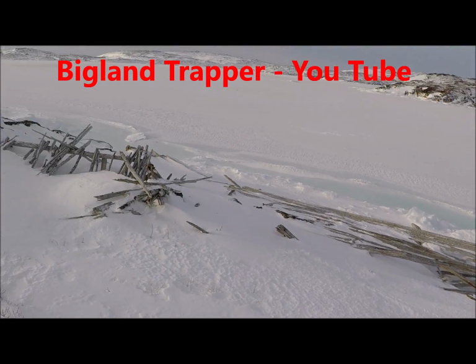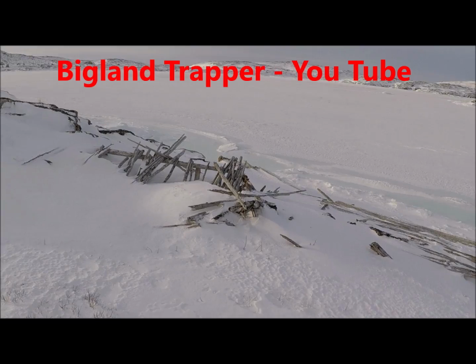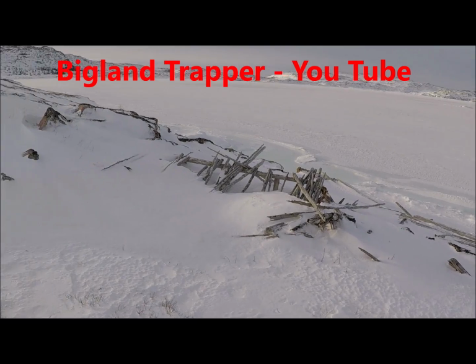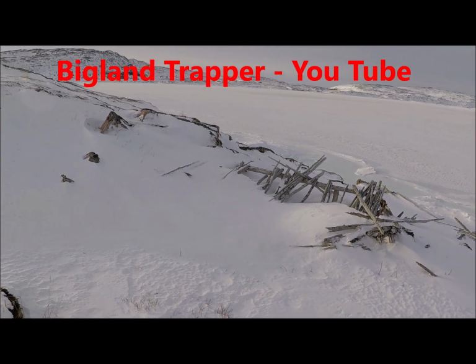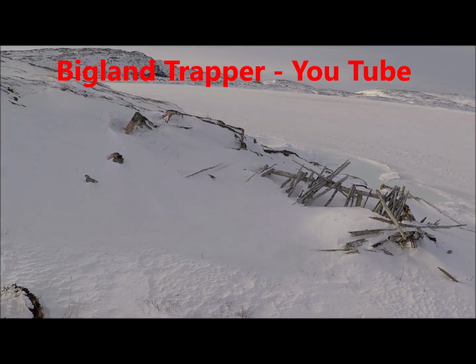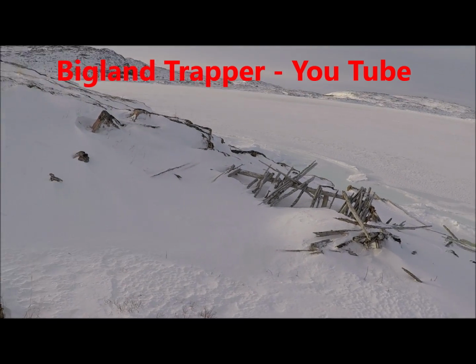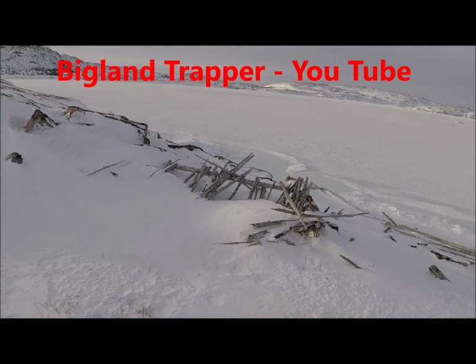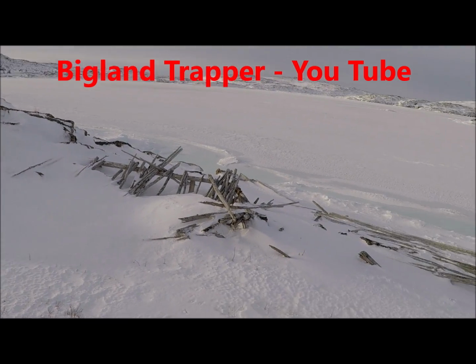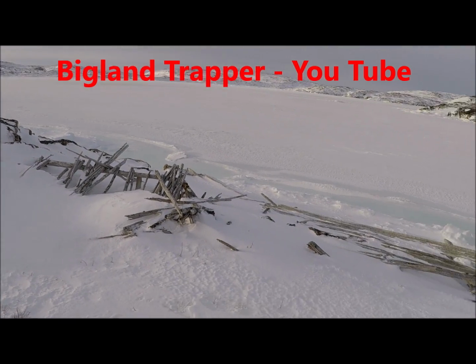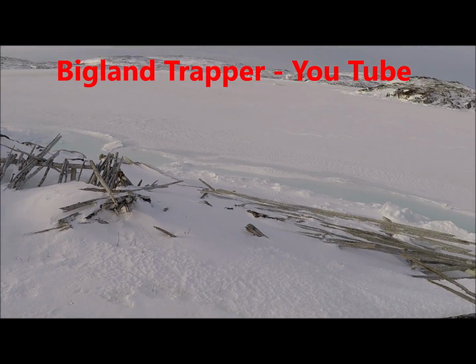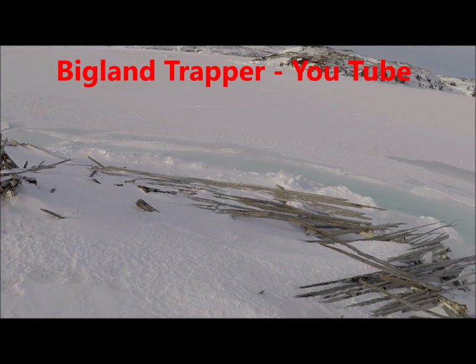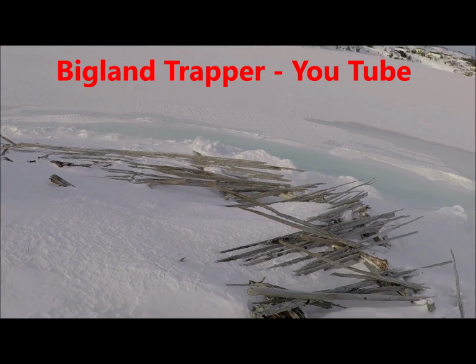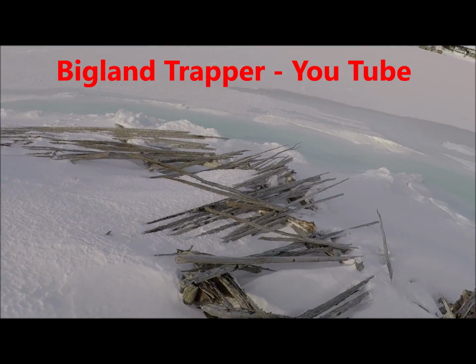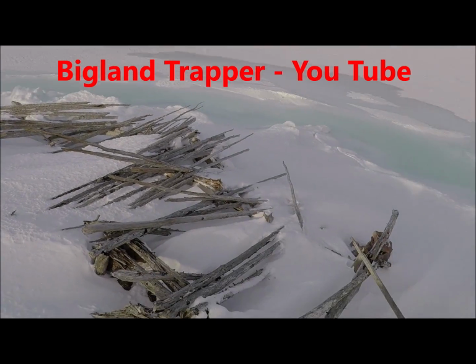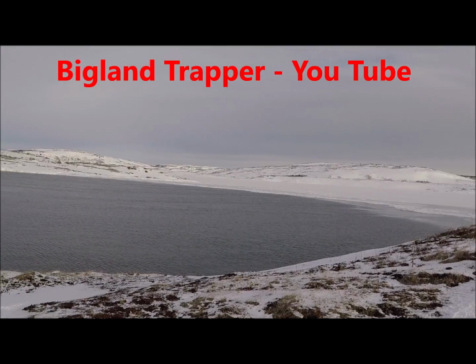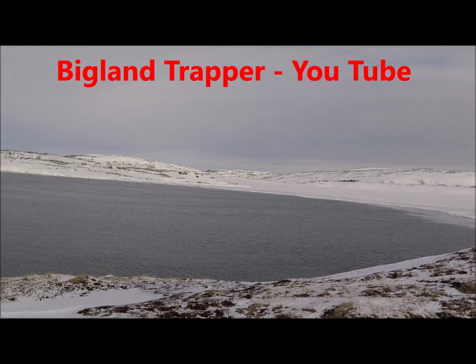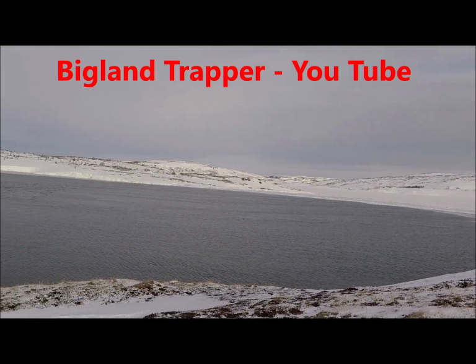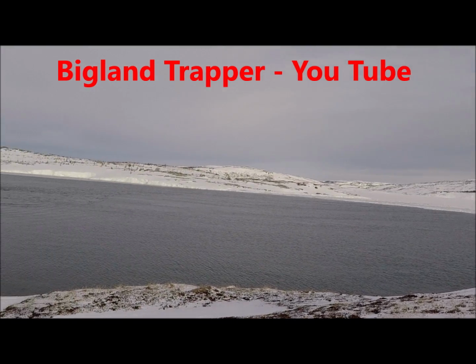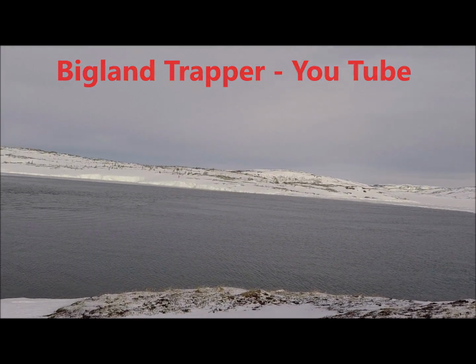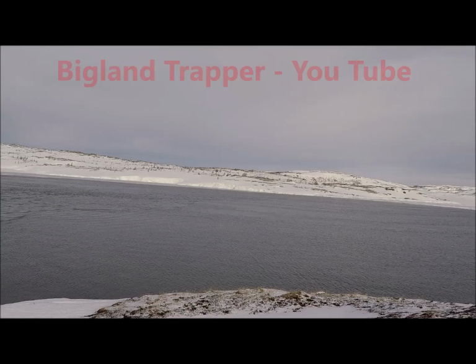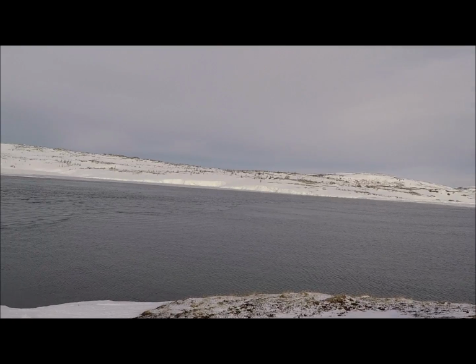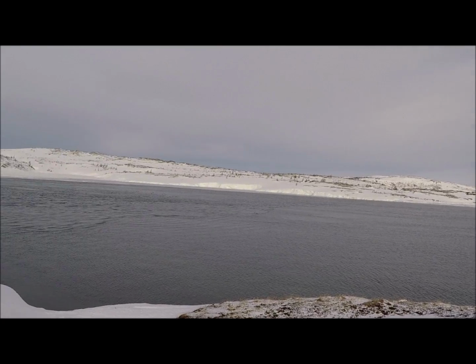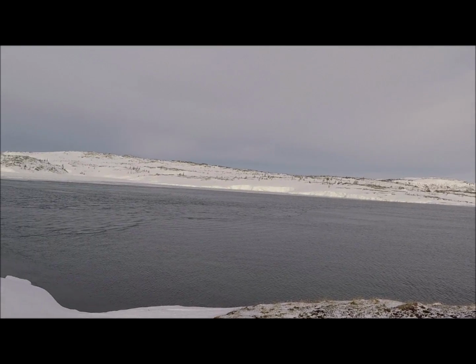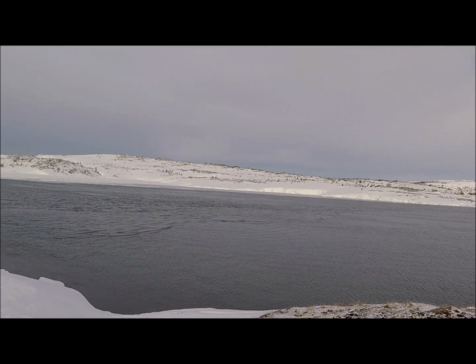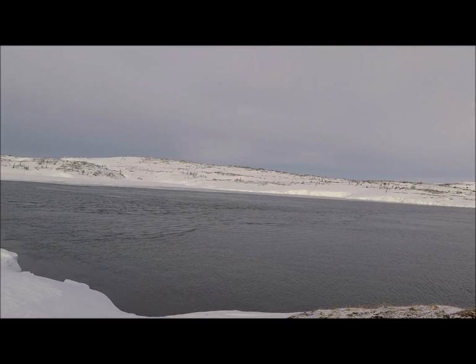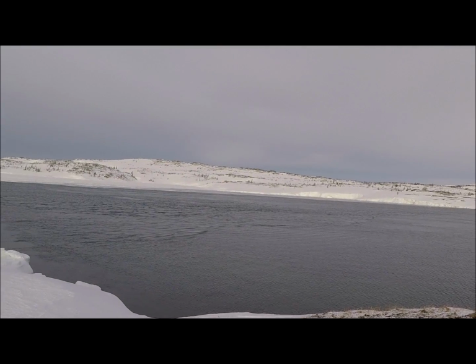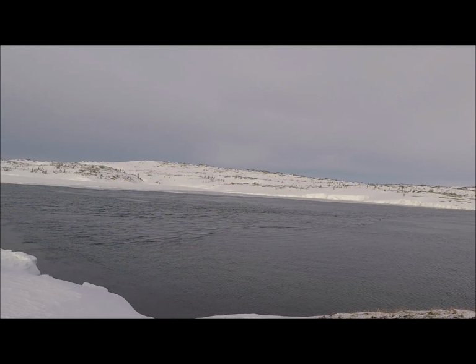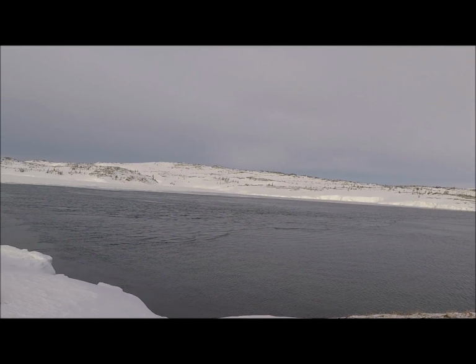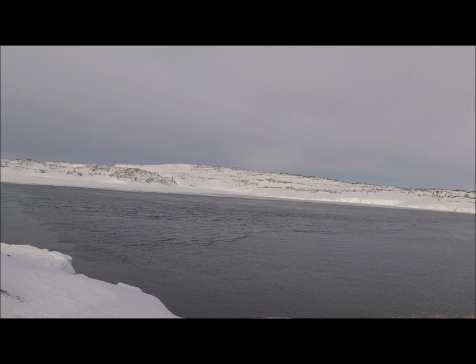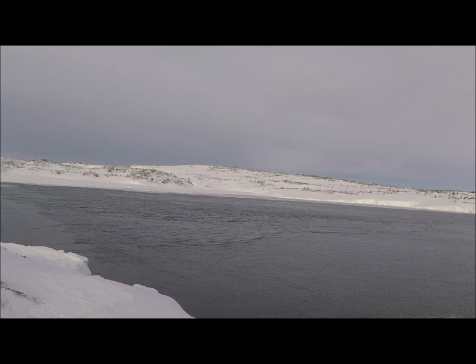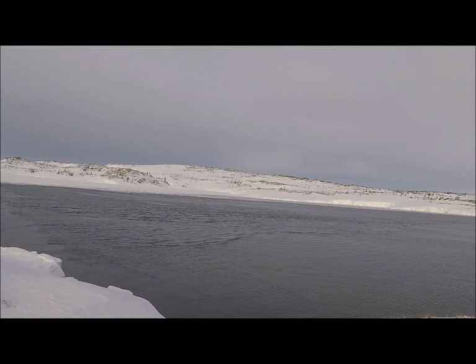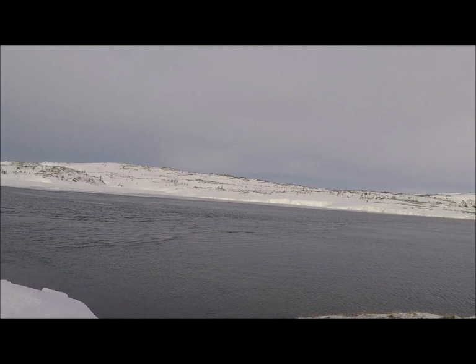Just taking a couple video clips of this because in another few years this is going to be all gone. This is Captain Jack's Tickle, and I've harvested a lot of seals out of here through the years.